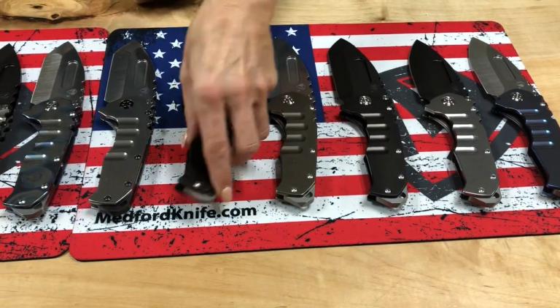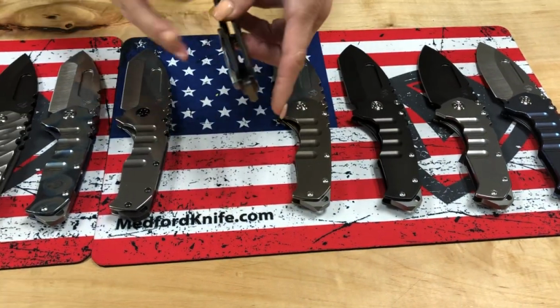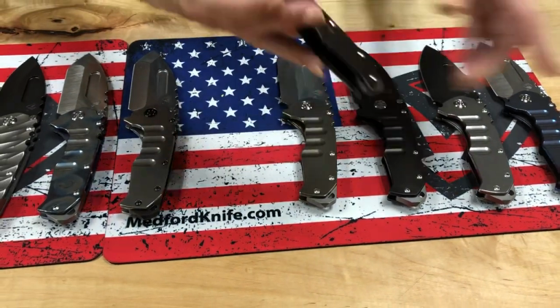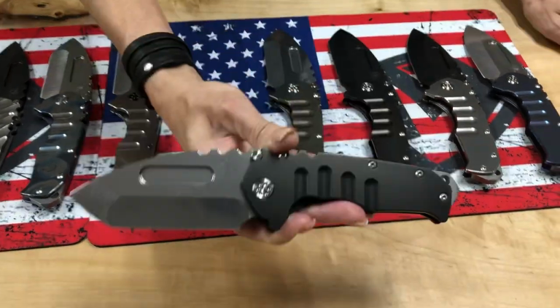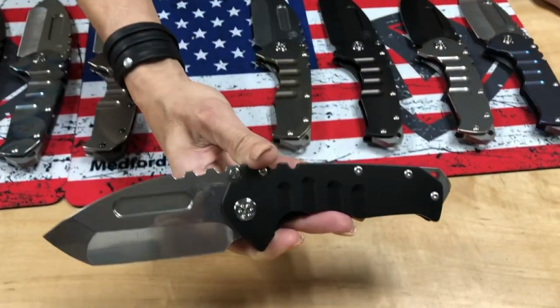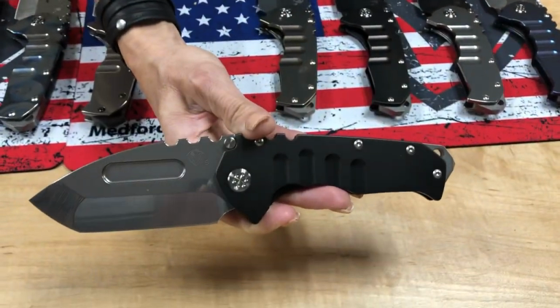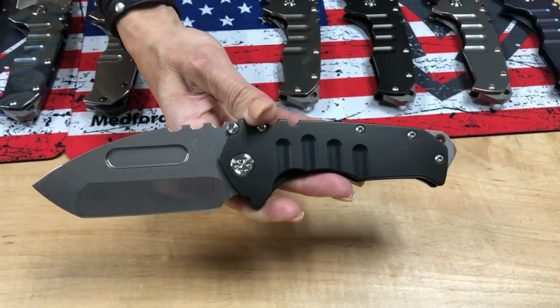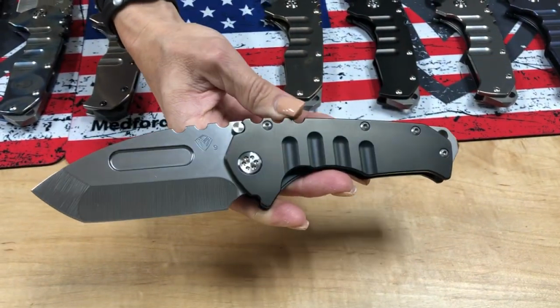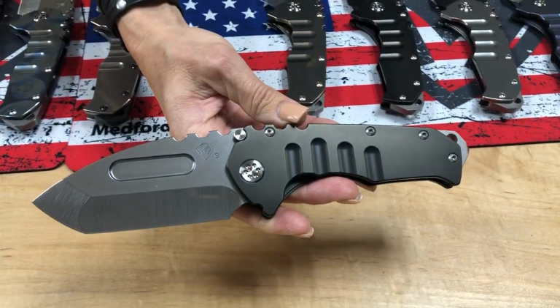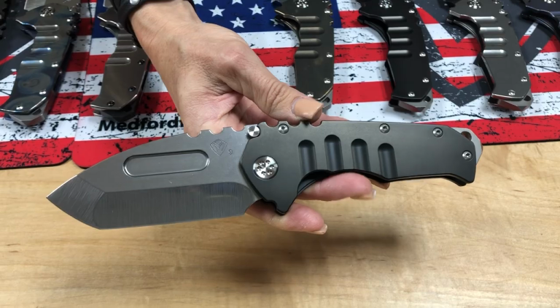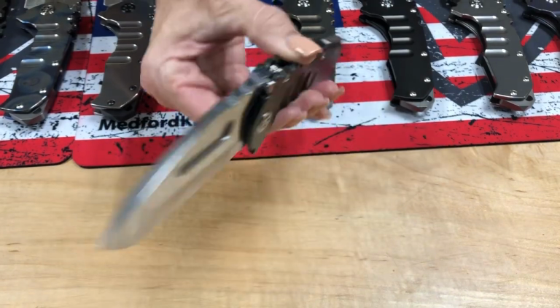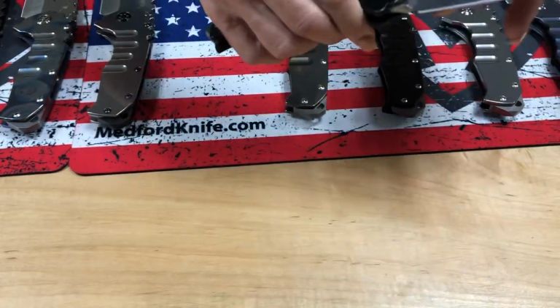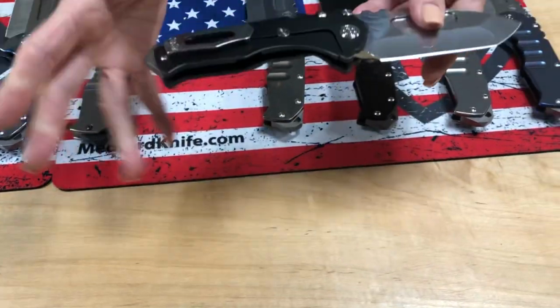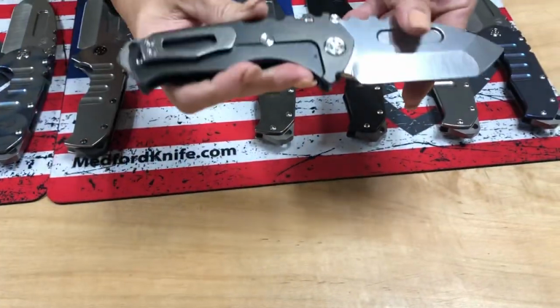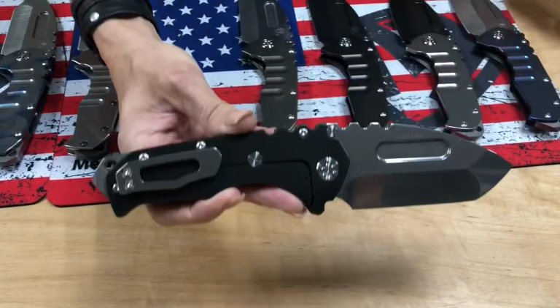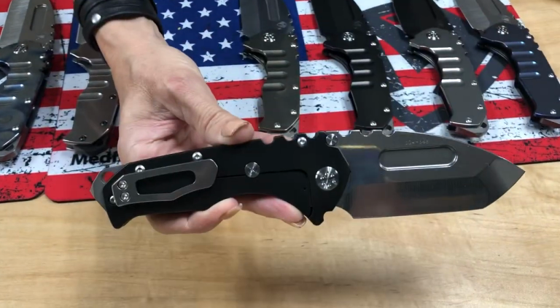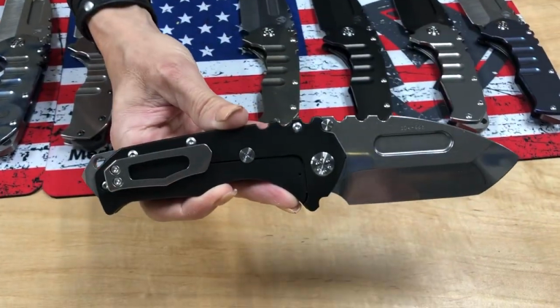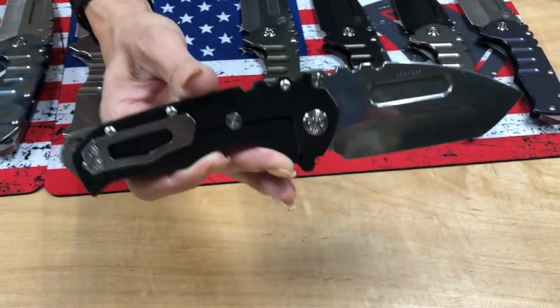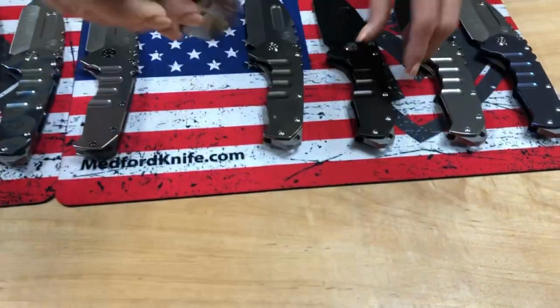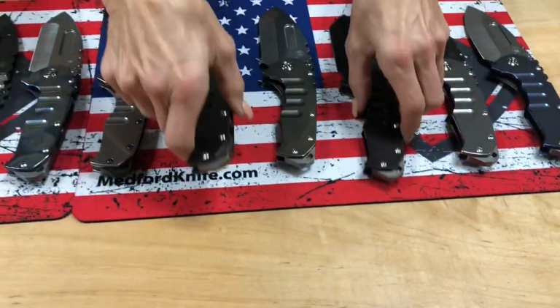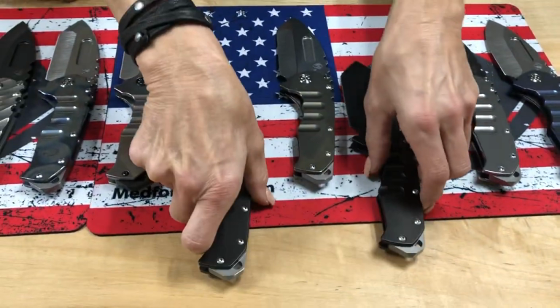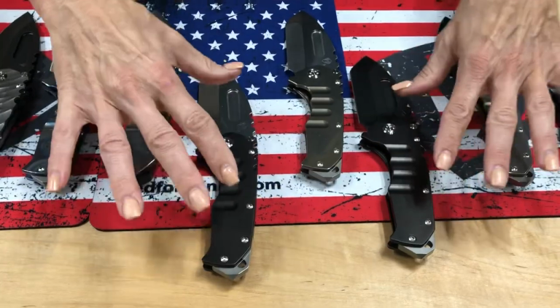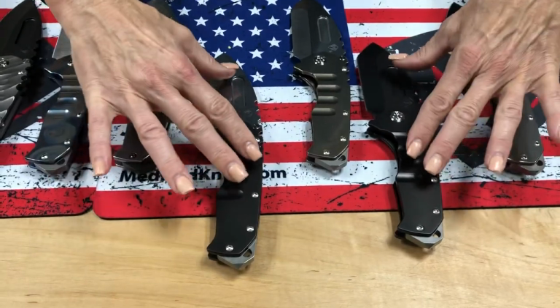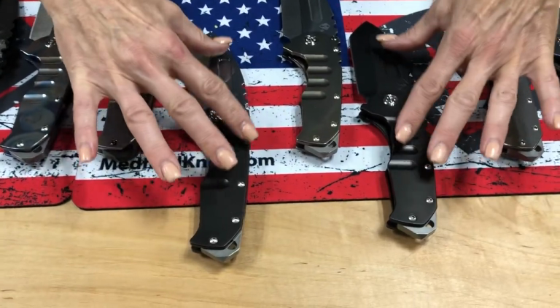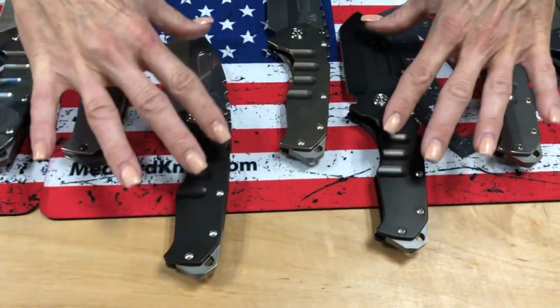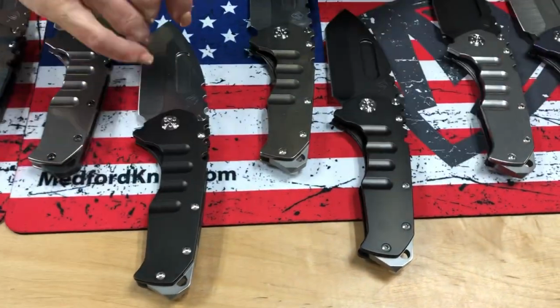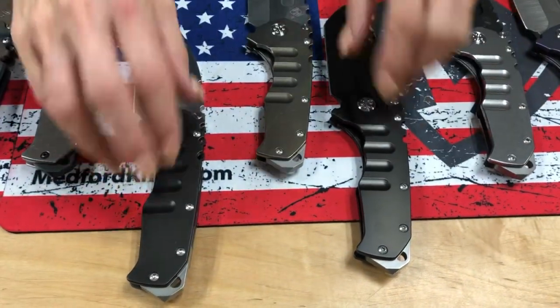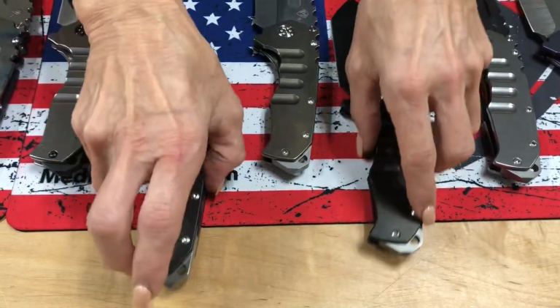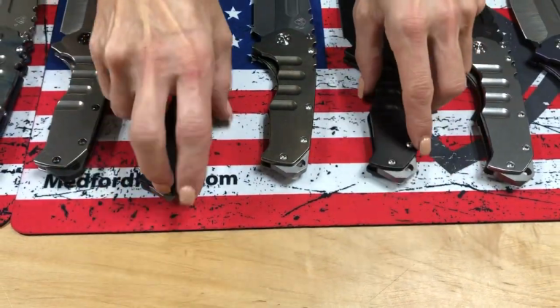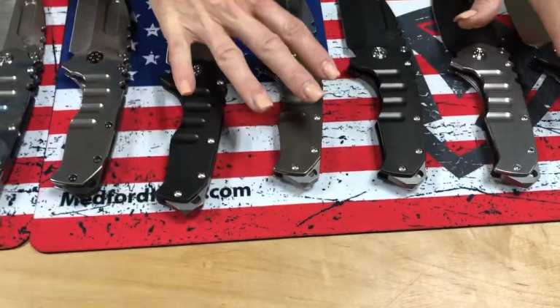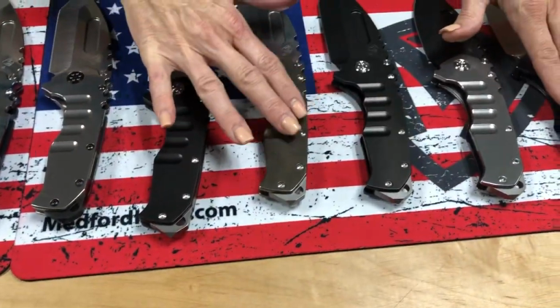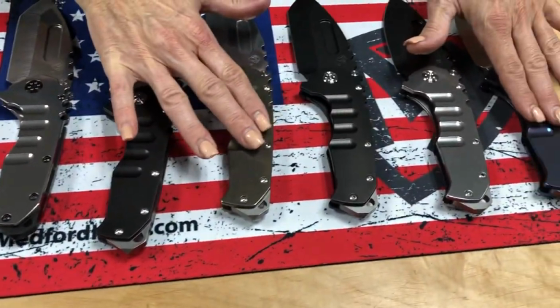A tumbled Tantos with PVD handles, NP3 breaker, and standard clip. You can see there are different variations of the PVD and tumbled finish, and different variations of solid anno.